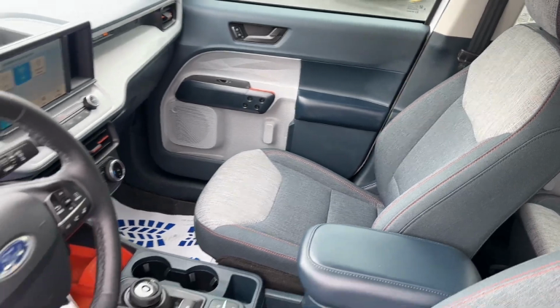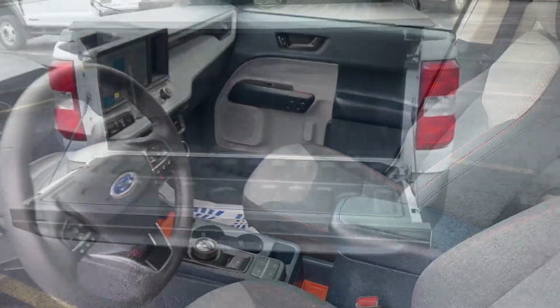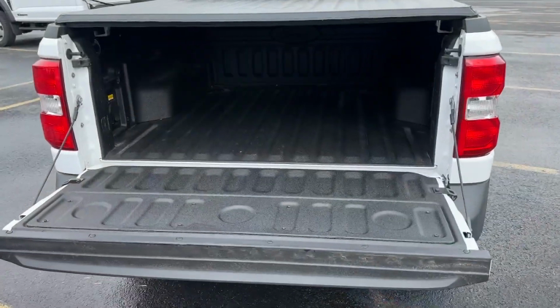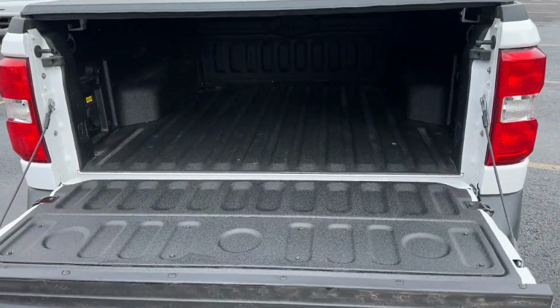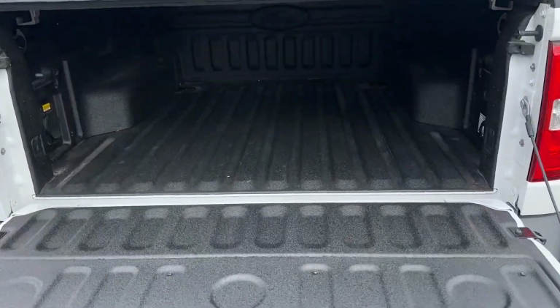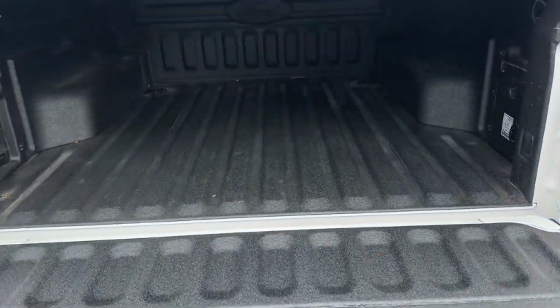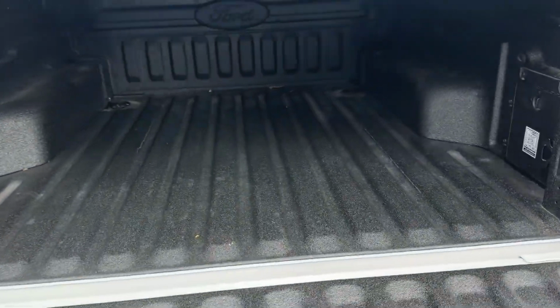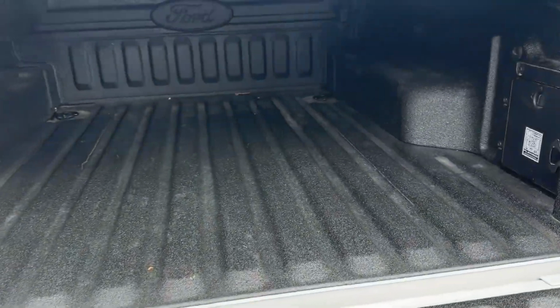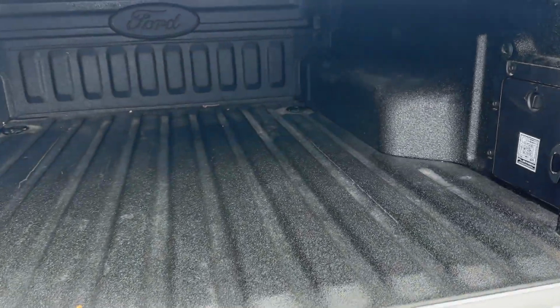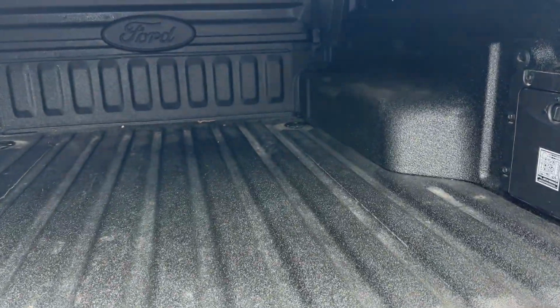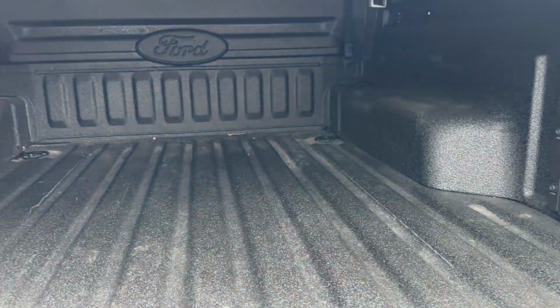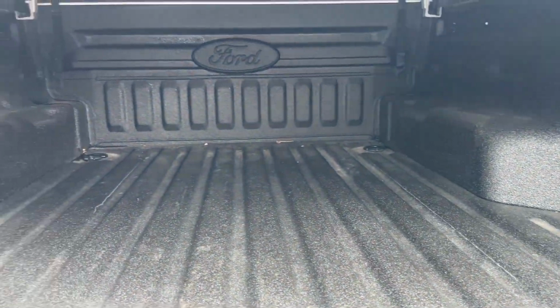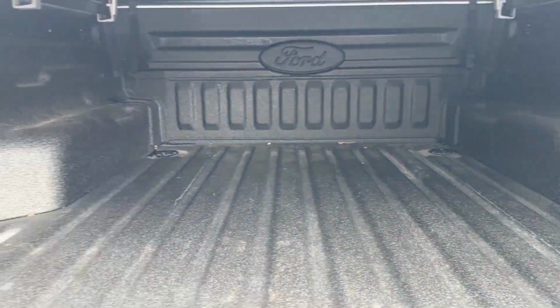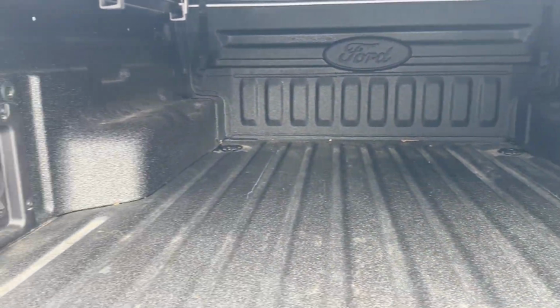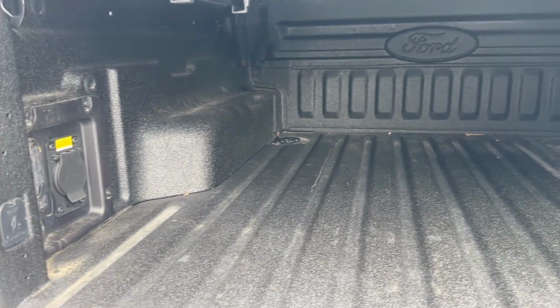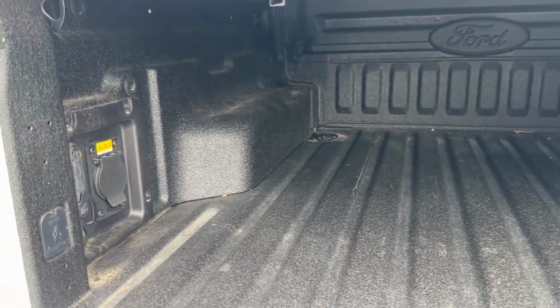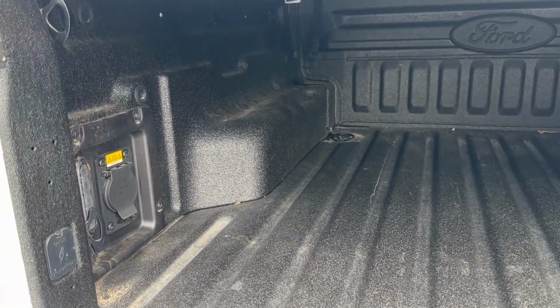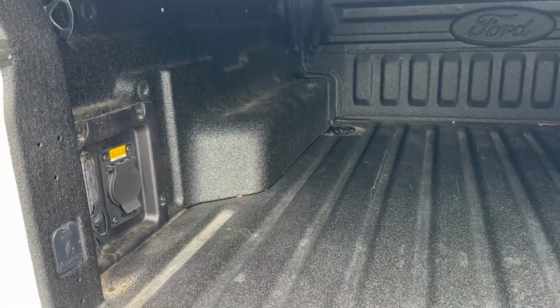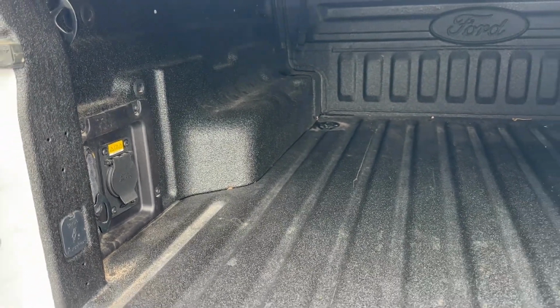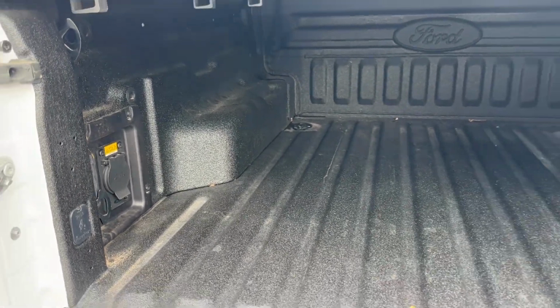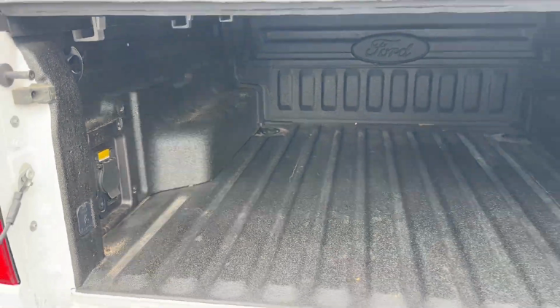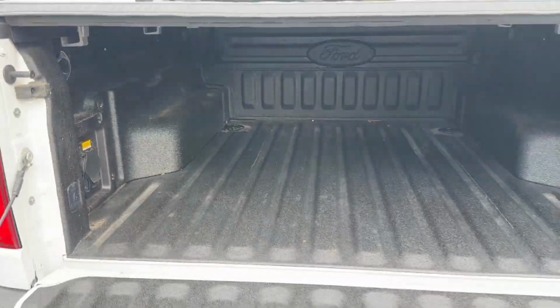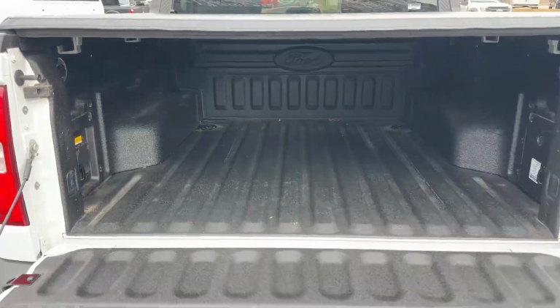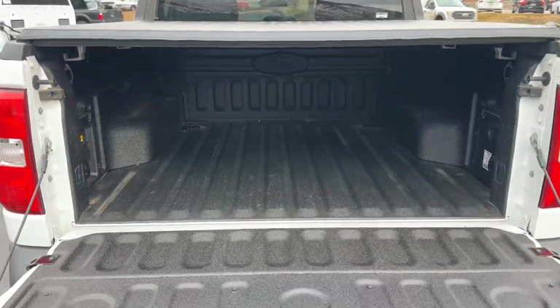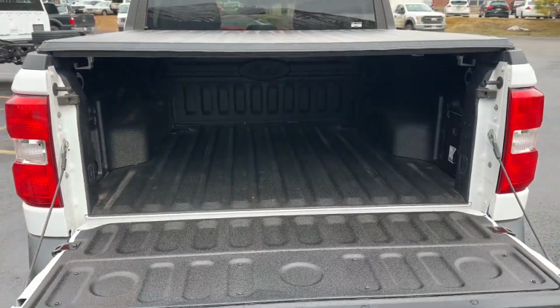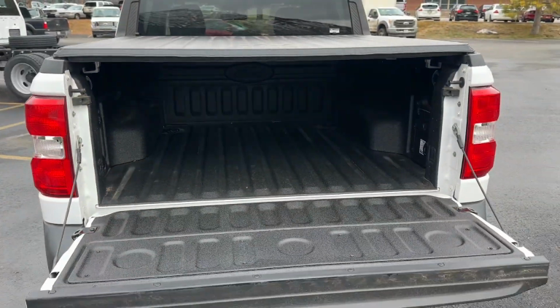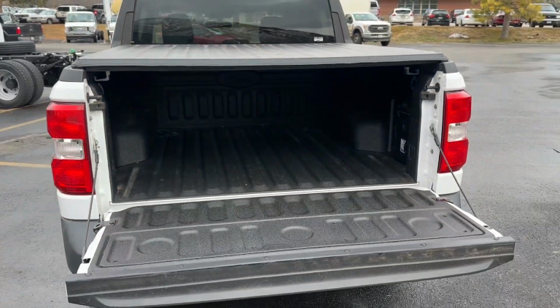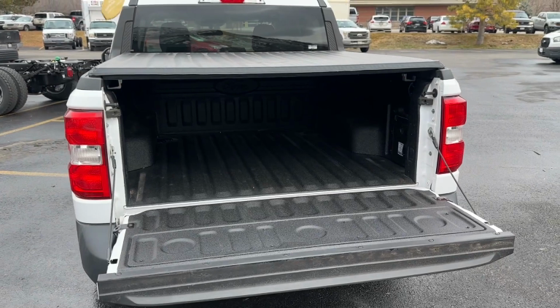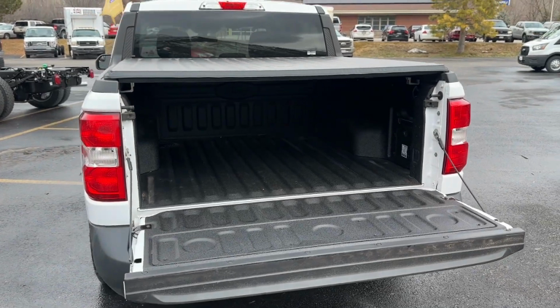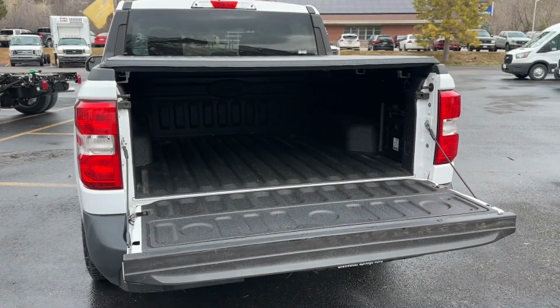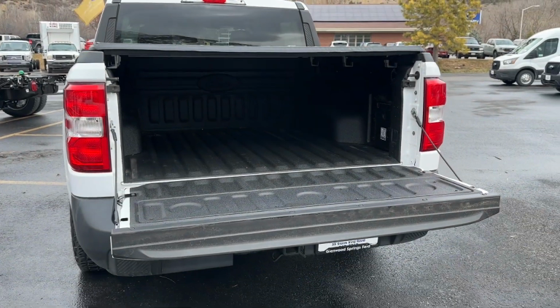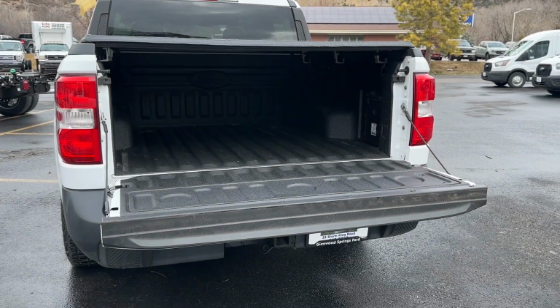Taking a look inside the truck bed, you'll see it has a full spray-in bed liner. You also have an onboard outlet, and plenty of configurations you can use to carry lots of cargo inside.